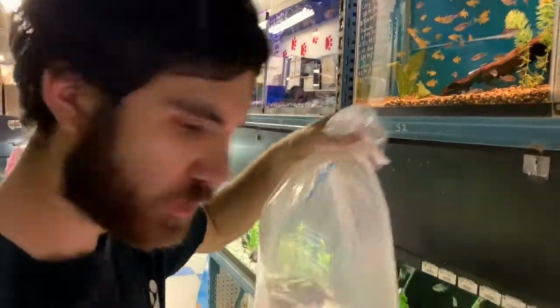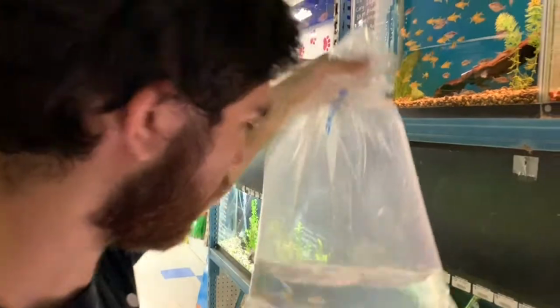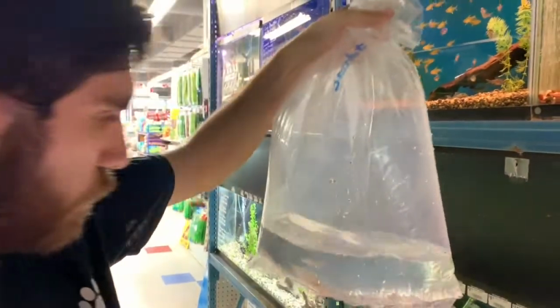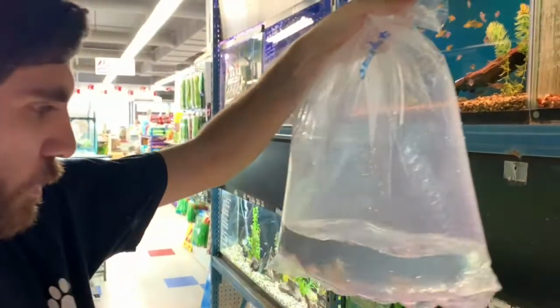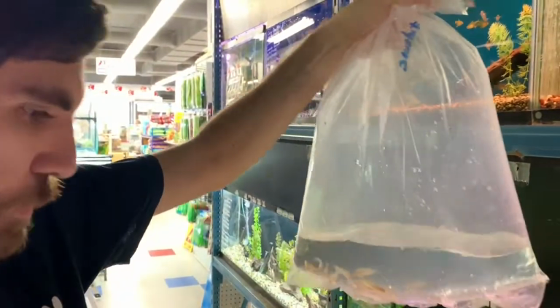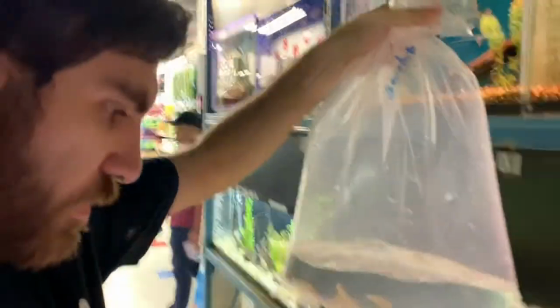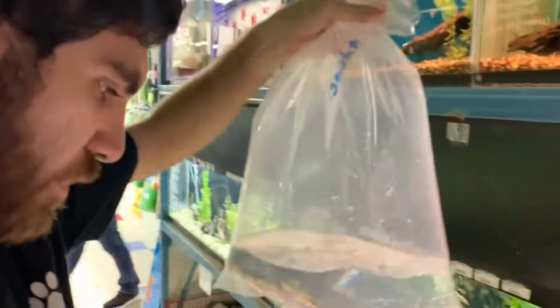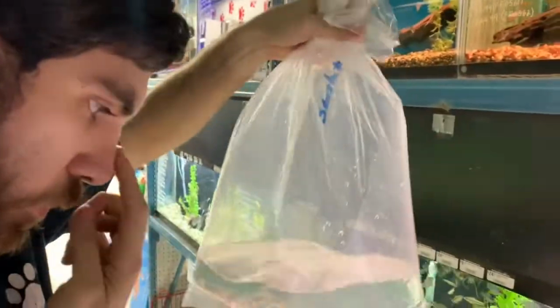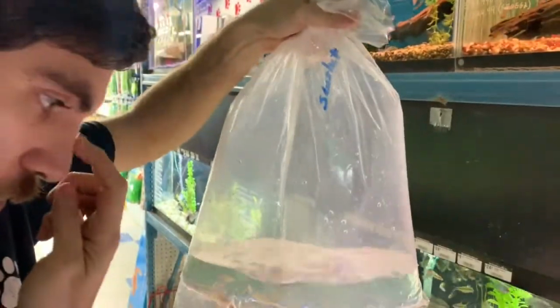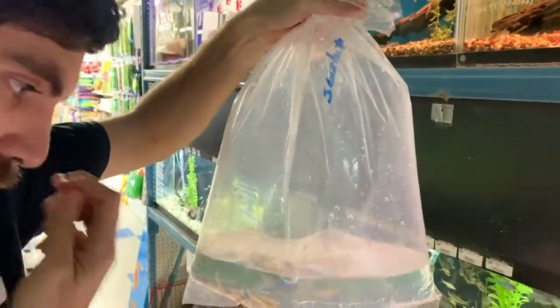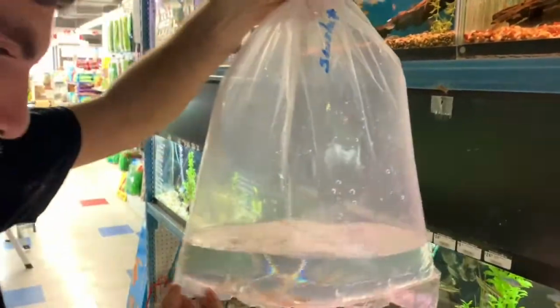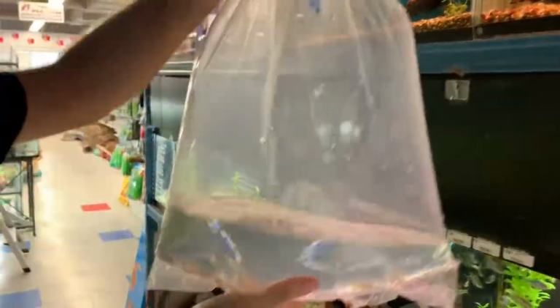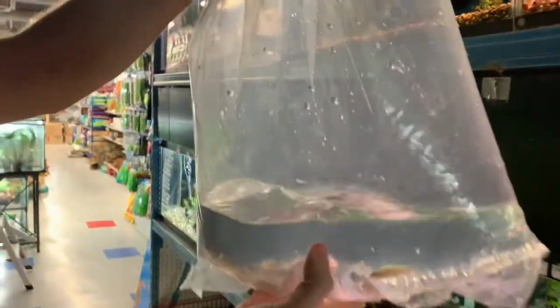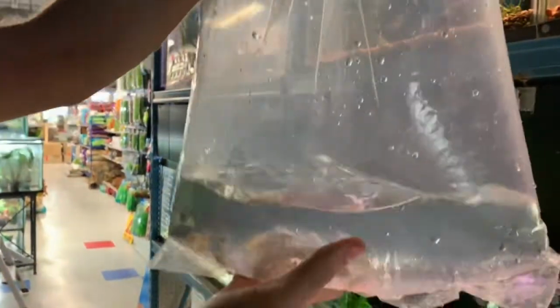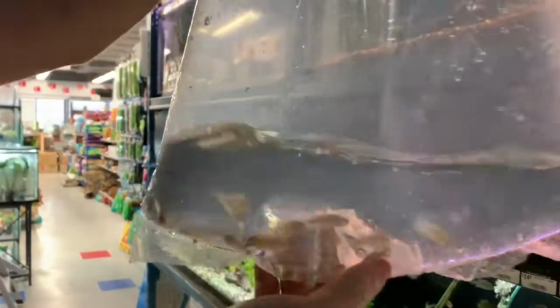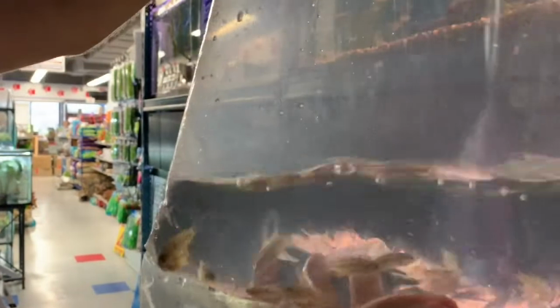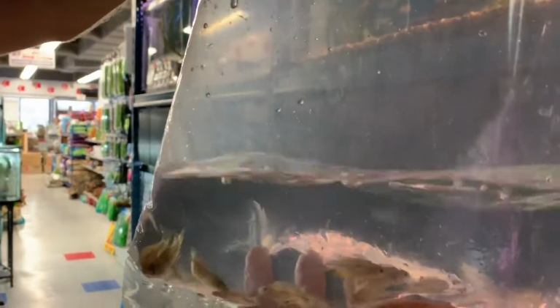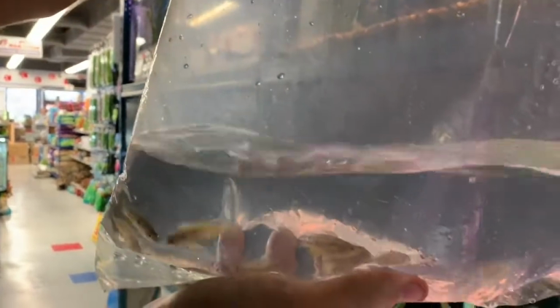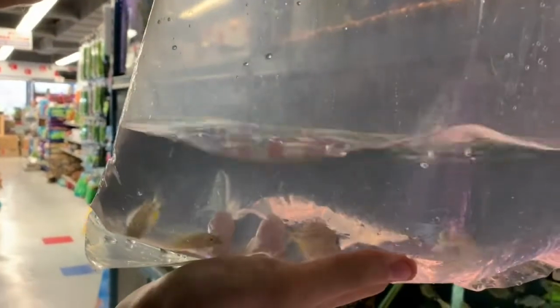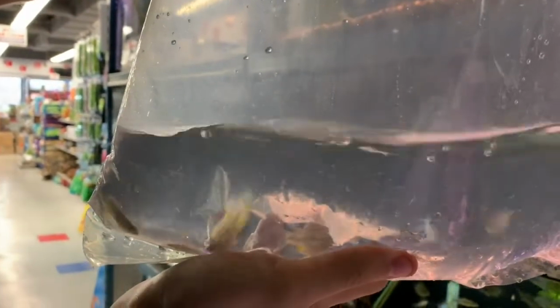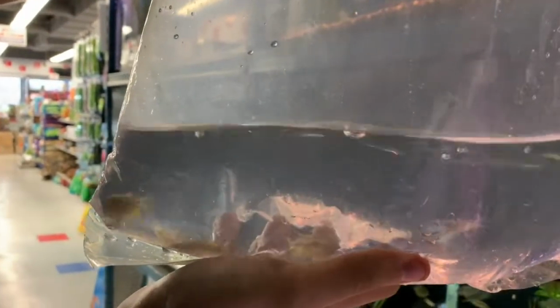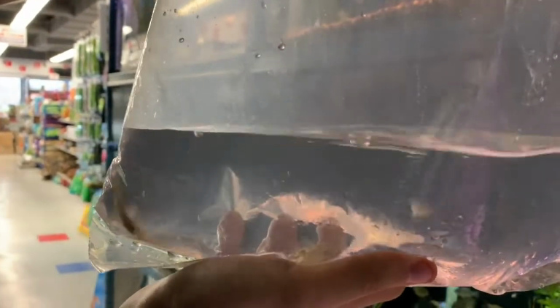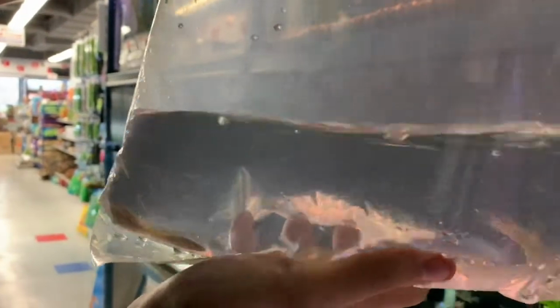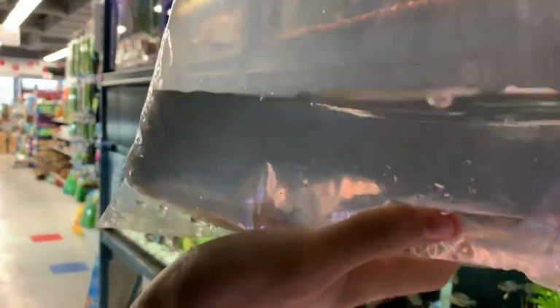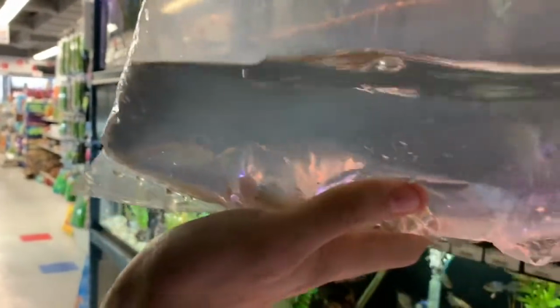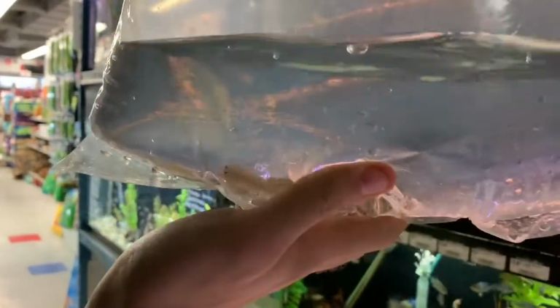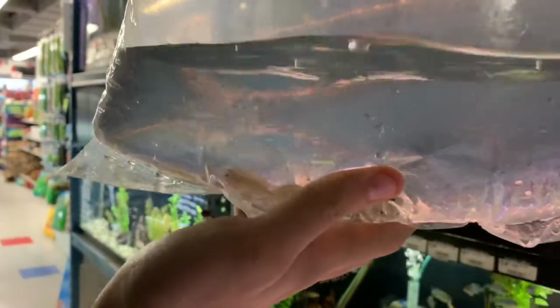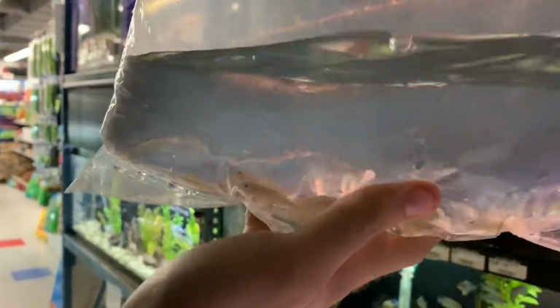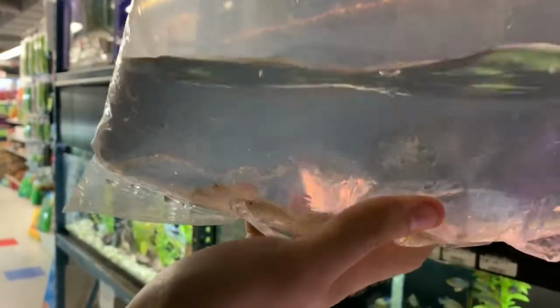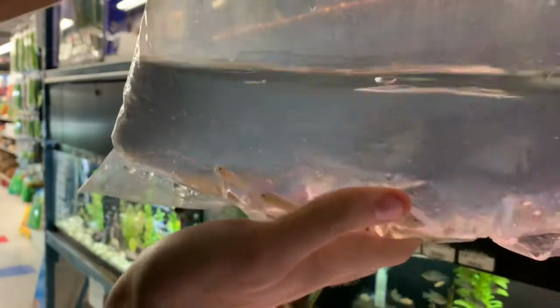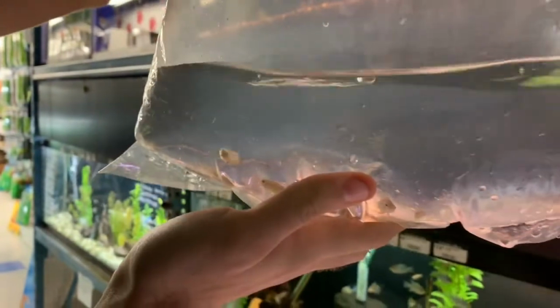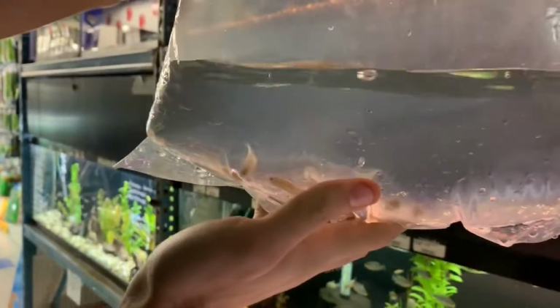We got a few pistos on this one. They're not going to be really colored up in the bag. But these are Apistogramma bitaeniata 'cichupe', which is their location variant — a dwarf South American cichlid.